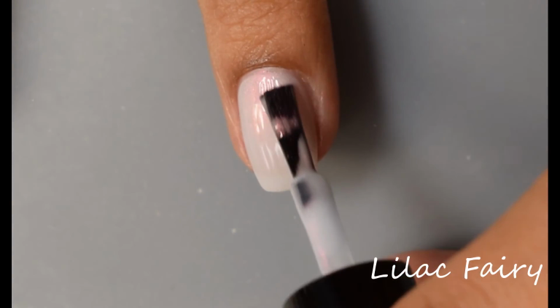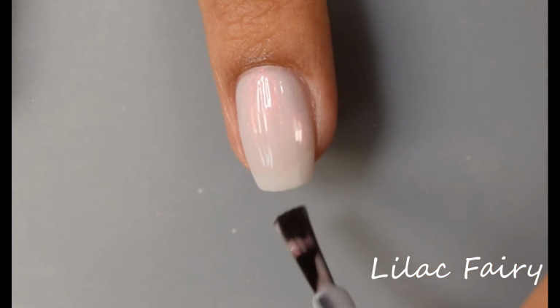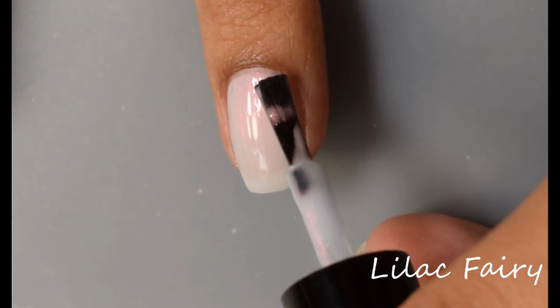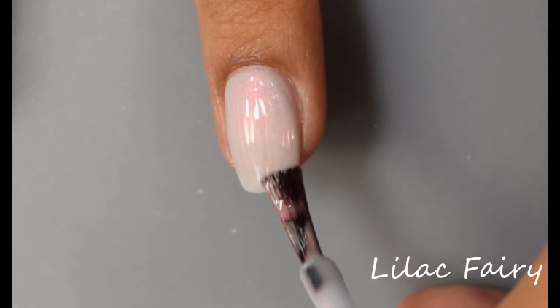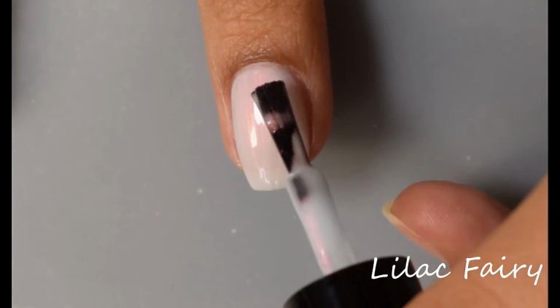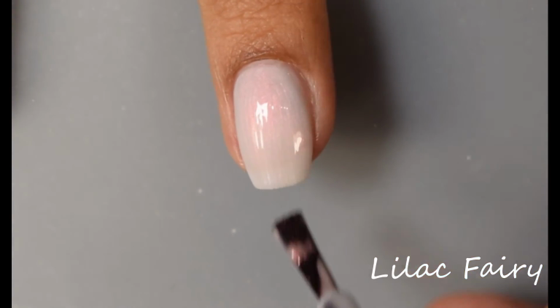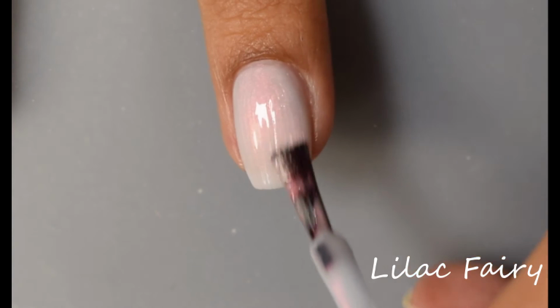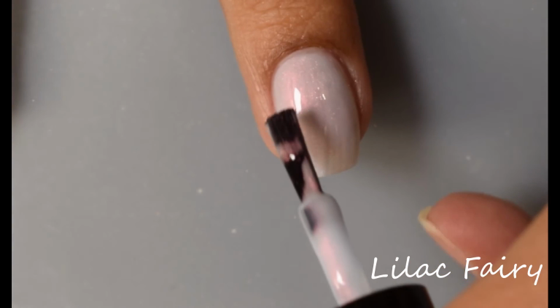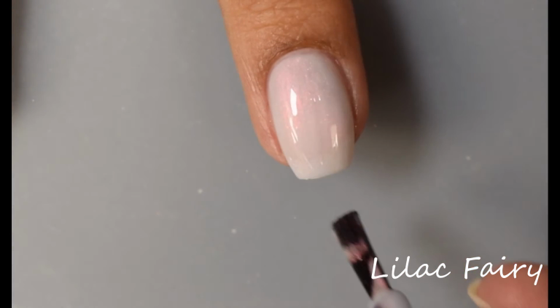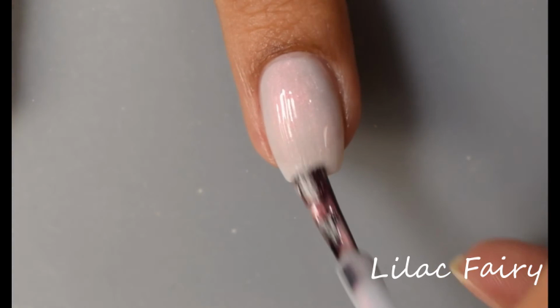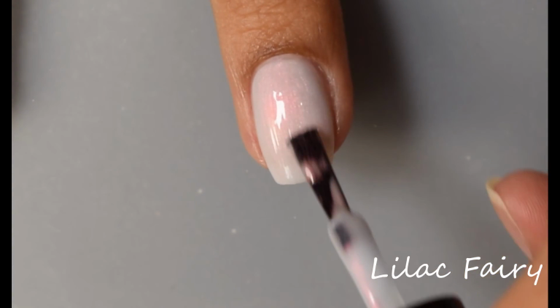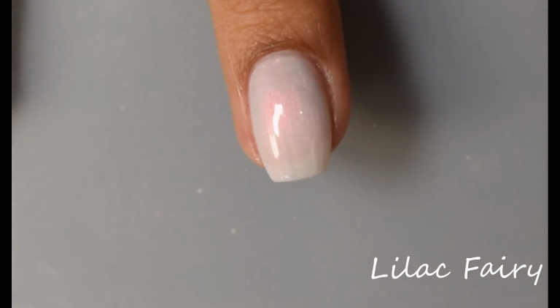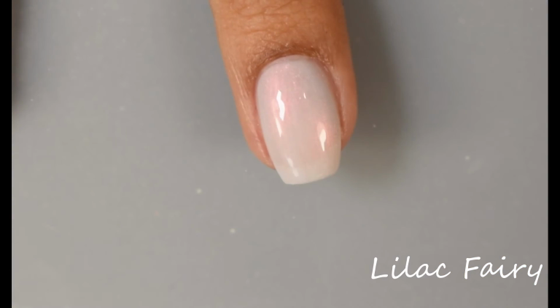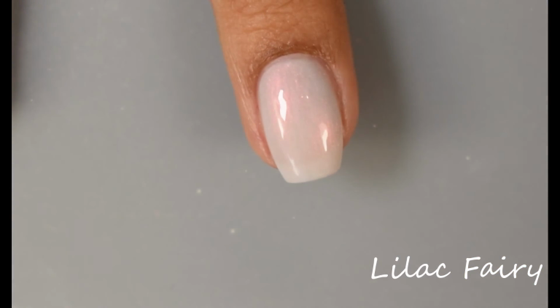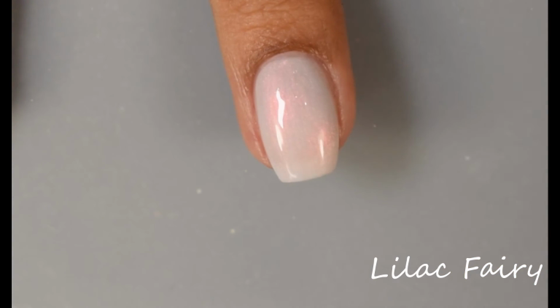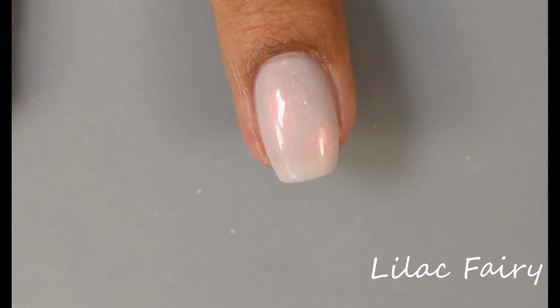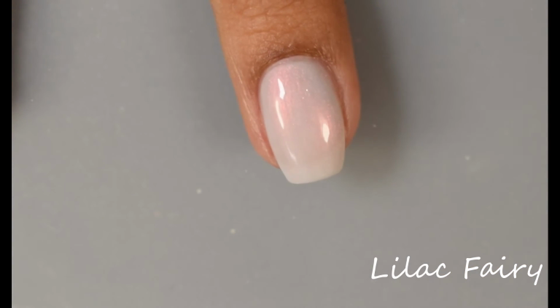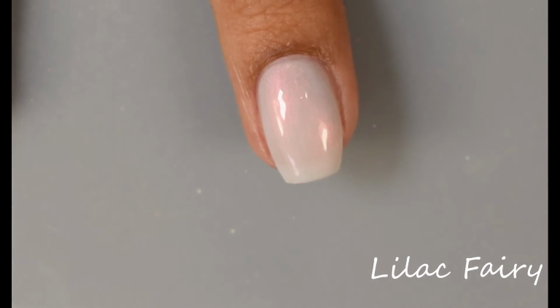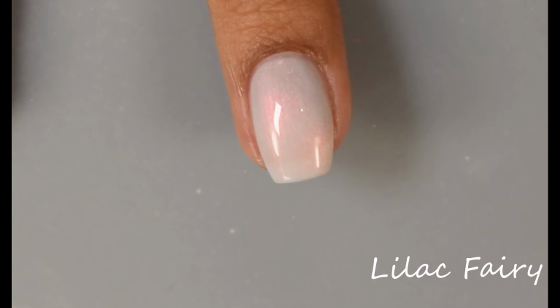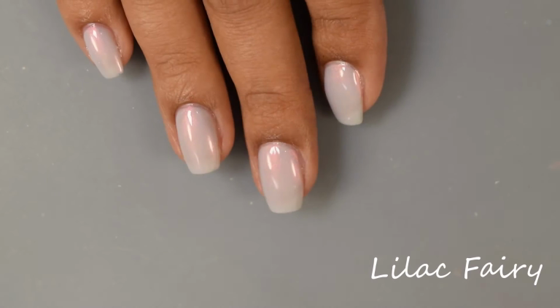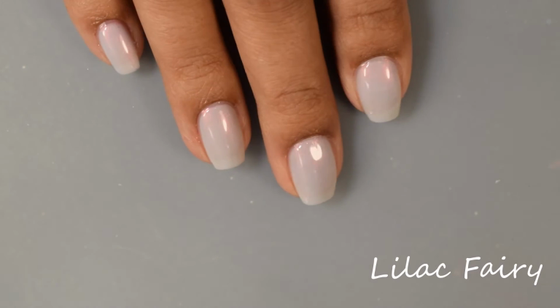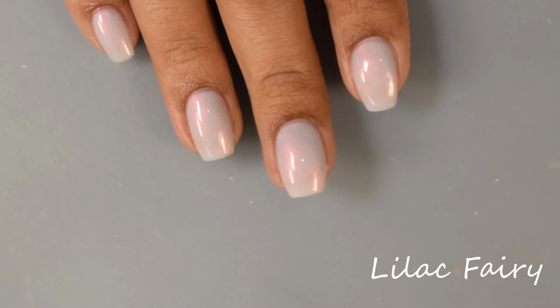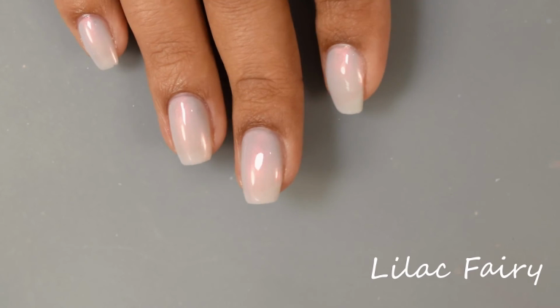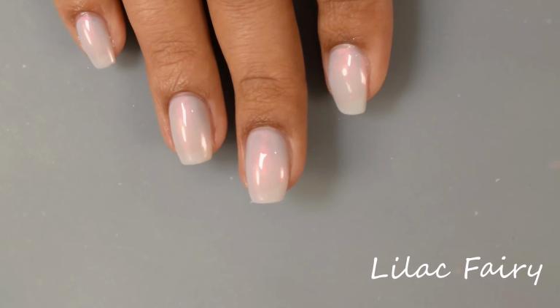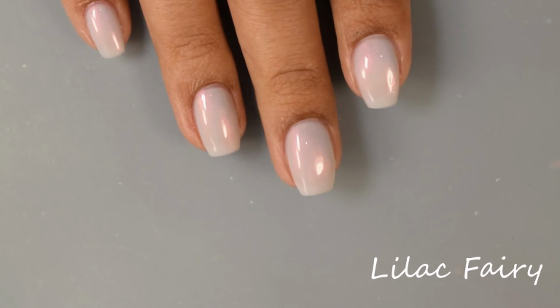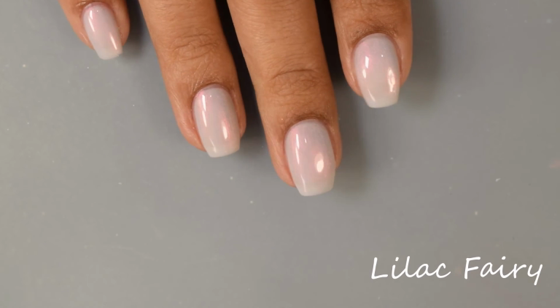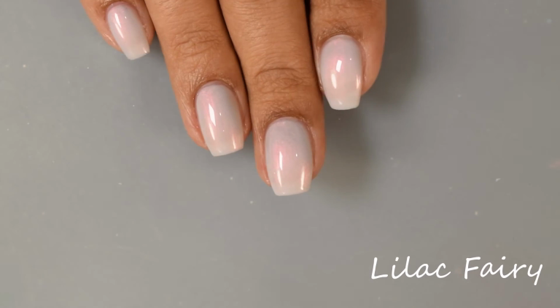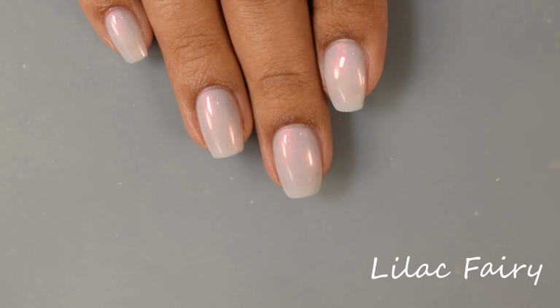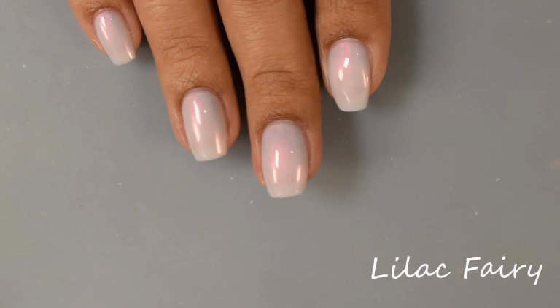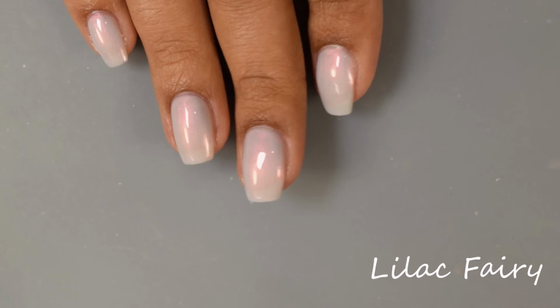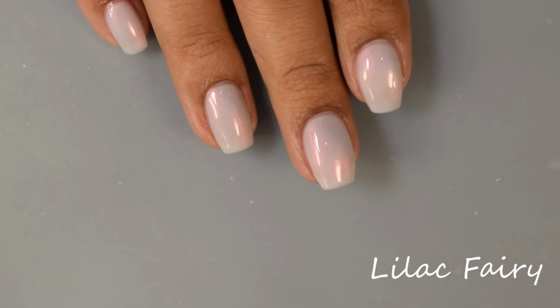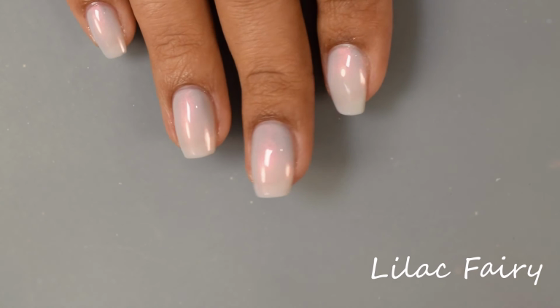No problems to report with this one — it applies very creamy smooth on the nail. It does dry down kind of satin-like so I would recommend a glossy top coat to really make it pop, with the caveat that I think this one would also look really cool if it was matted down.